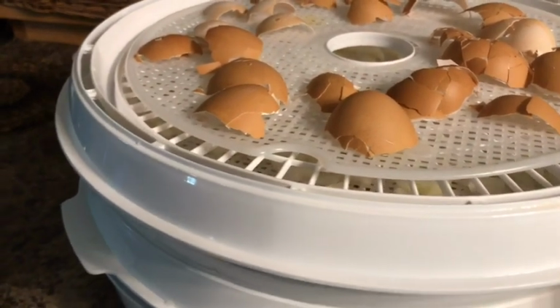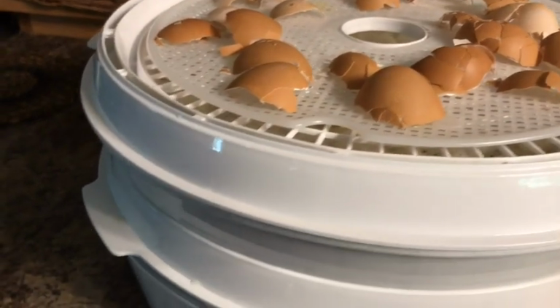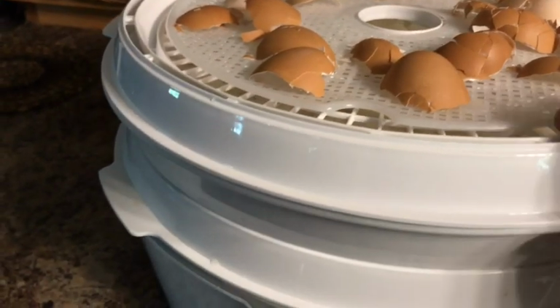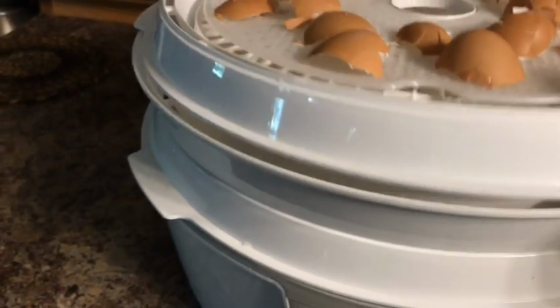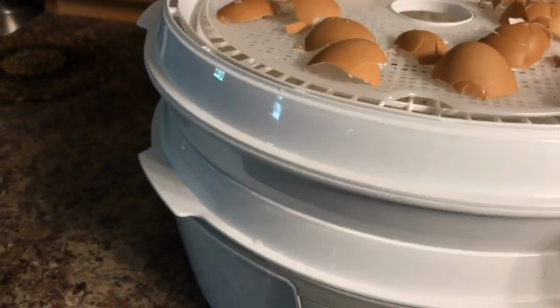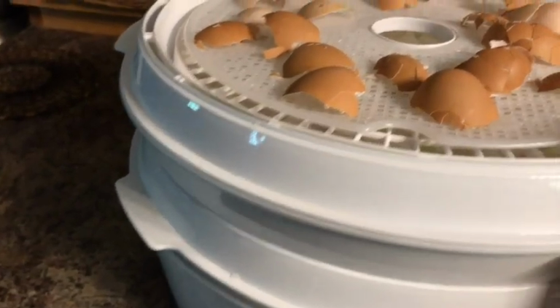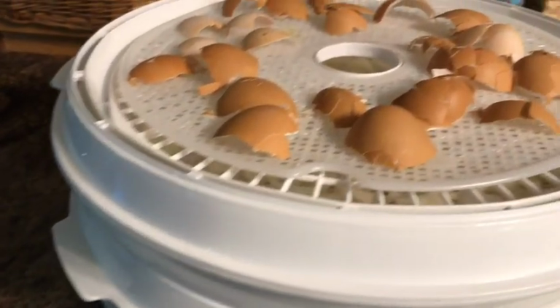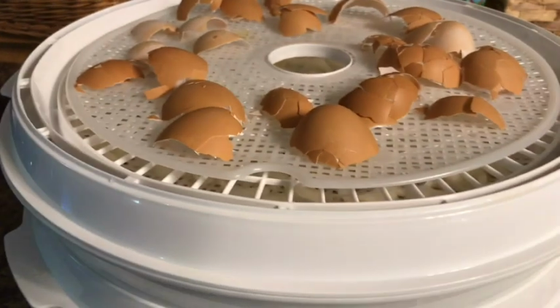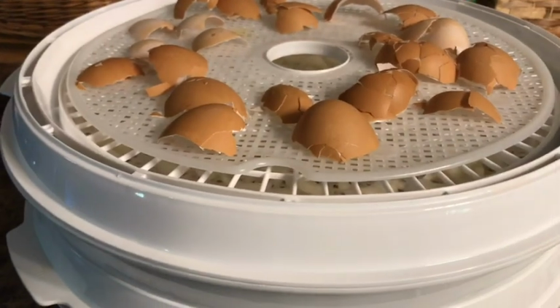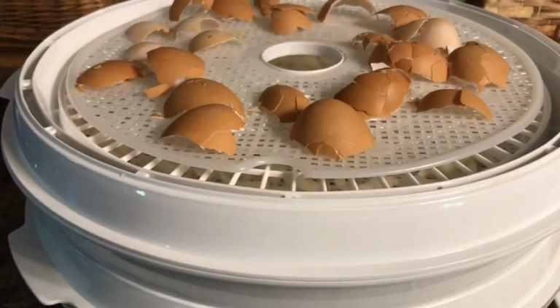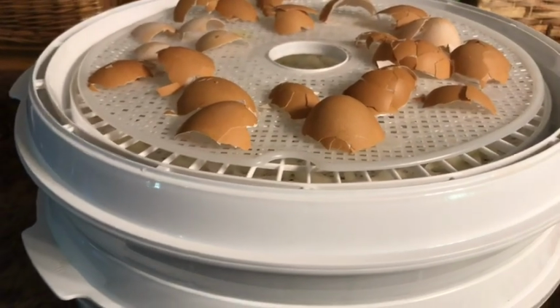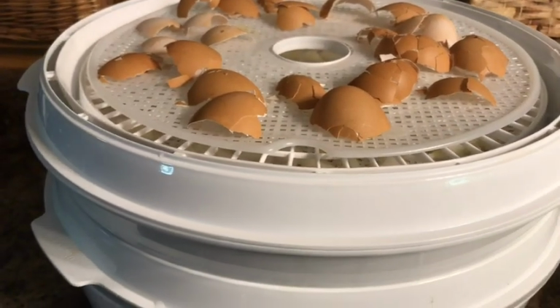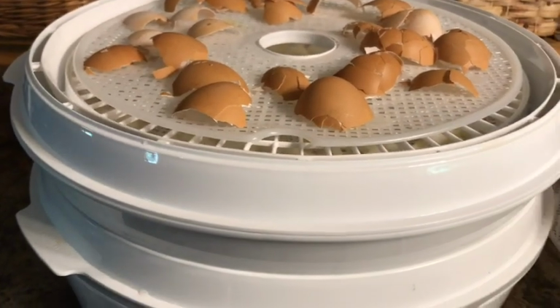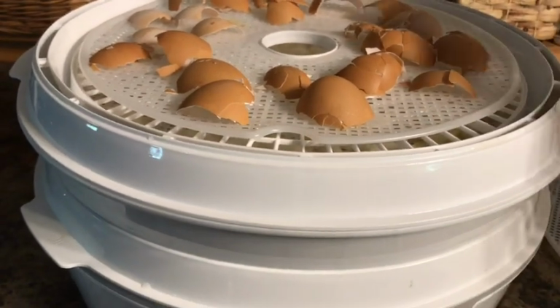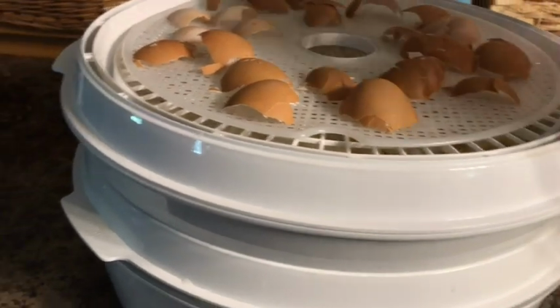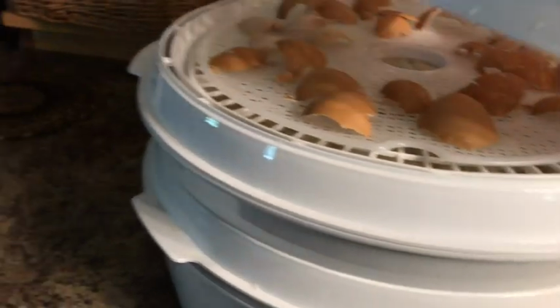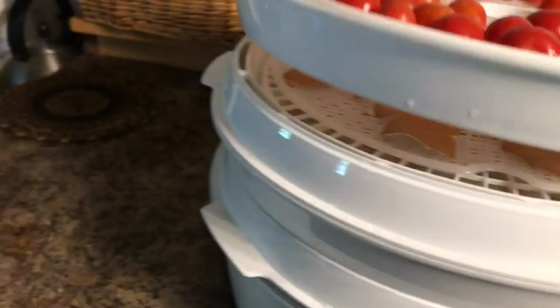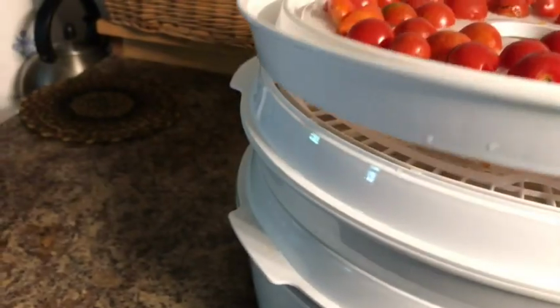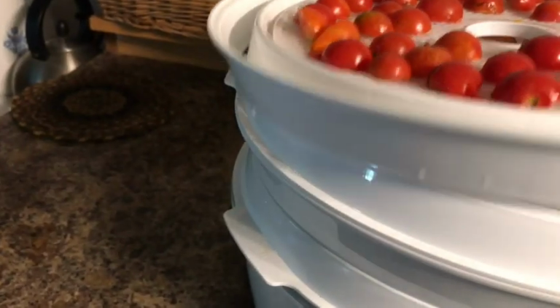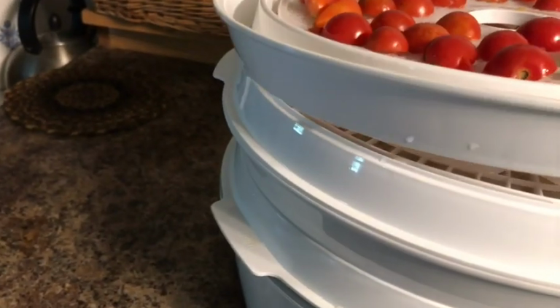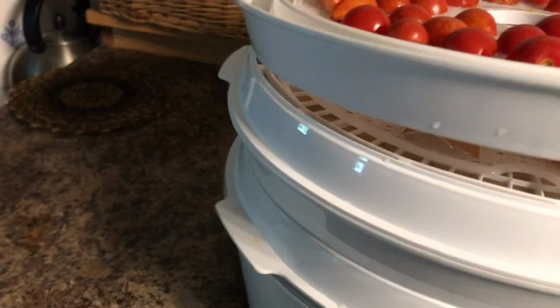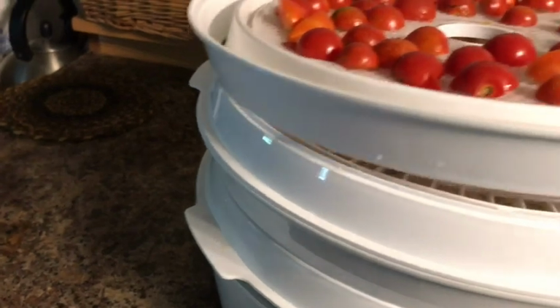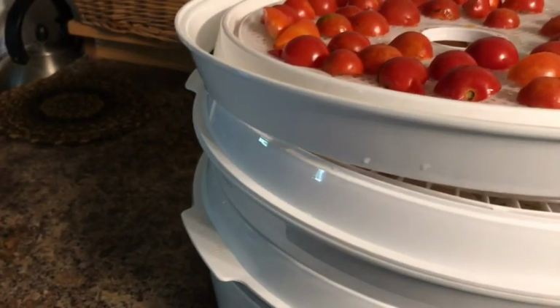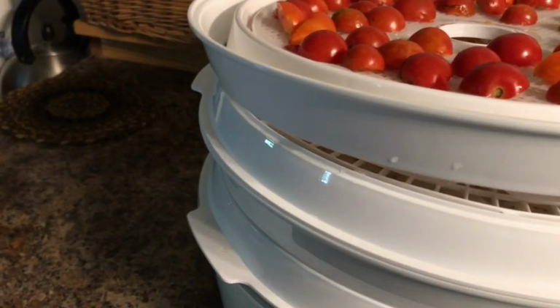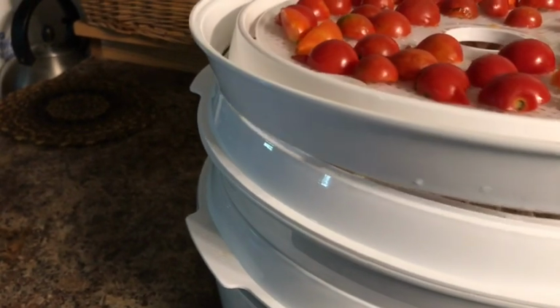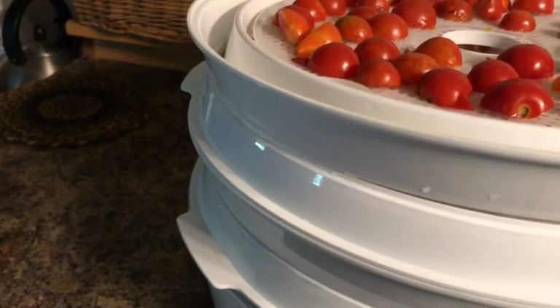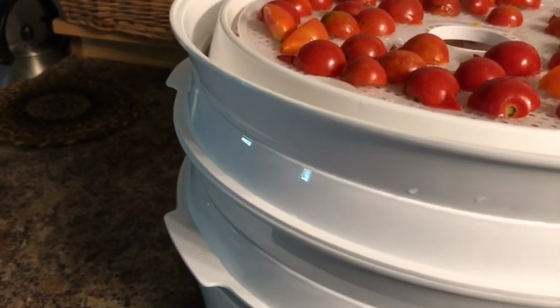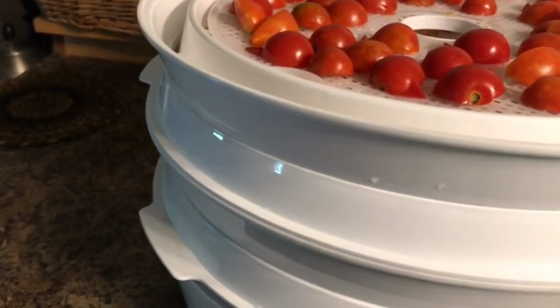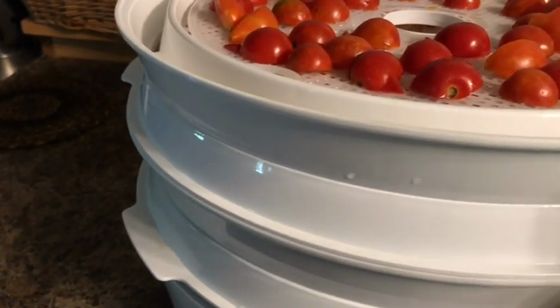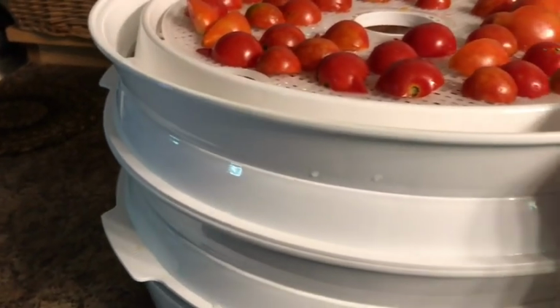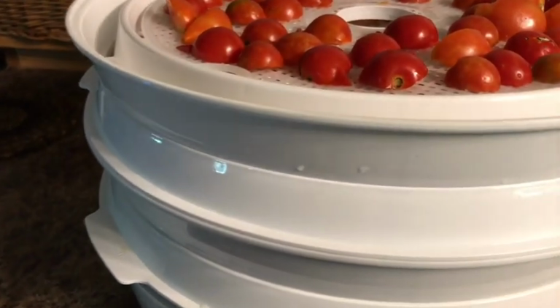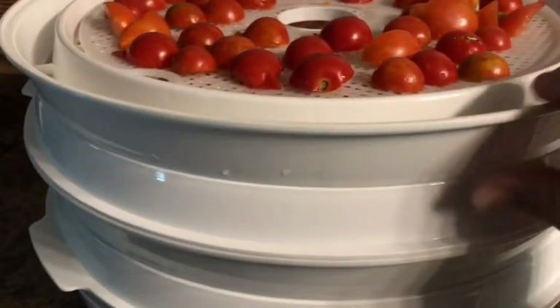We wanted to grow a whole lot more onions this year to have more, but that didn't happen because of the weather and the horse and all that happened to our garden.